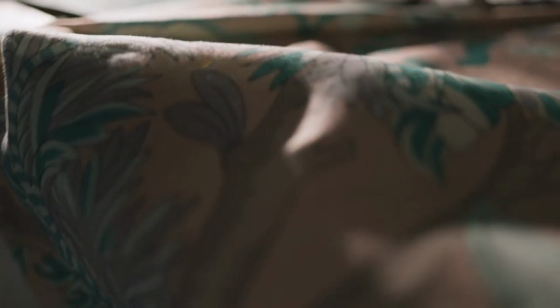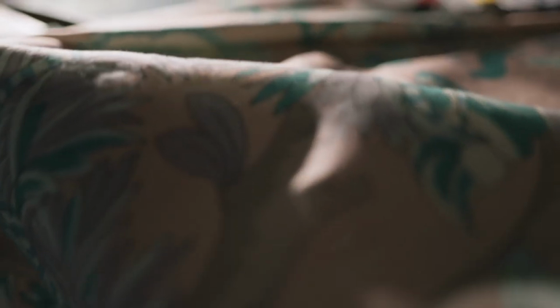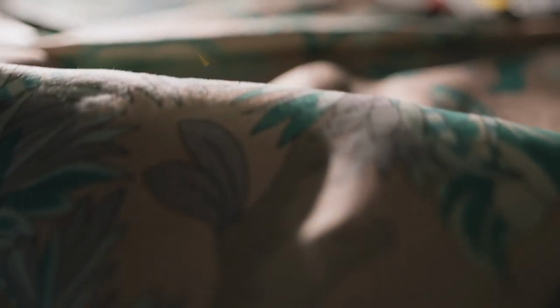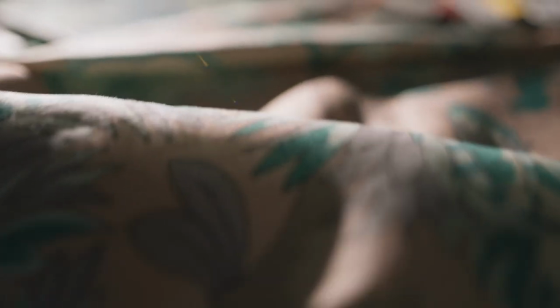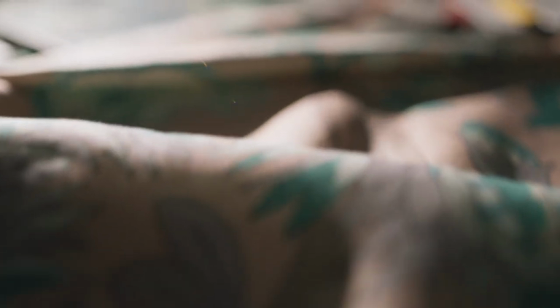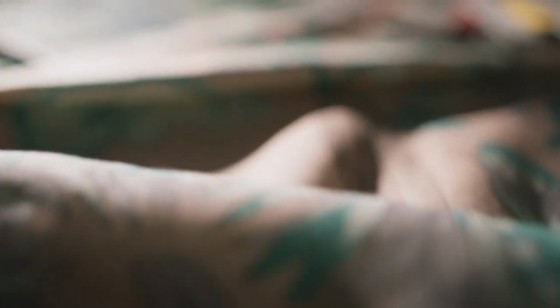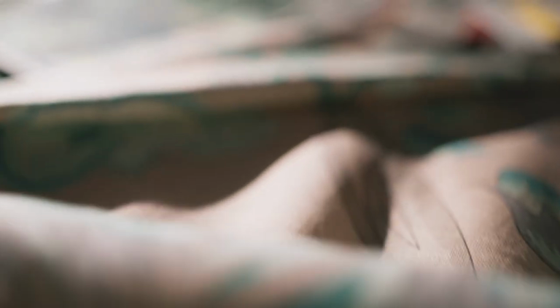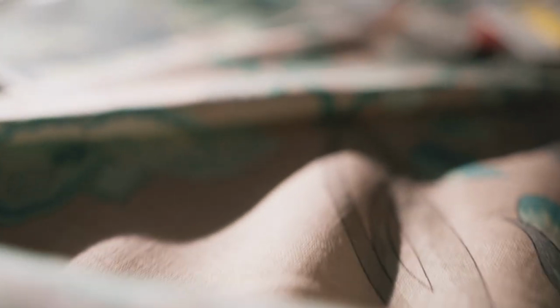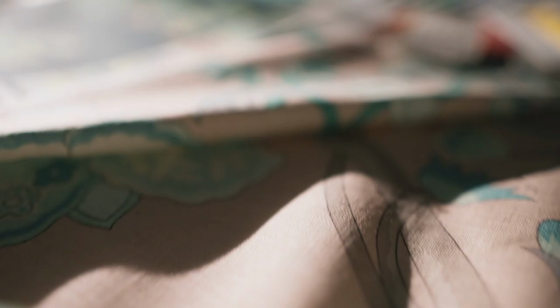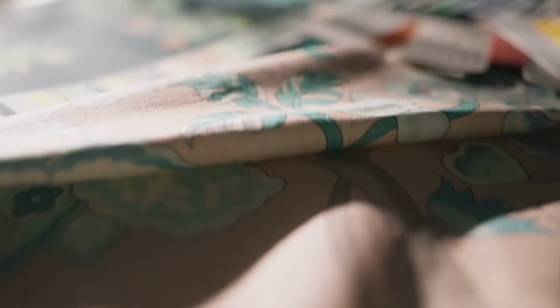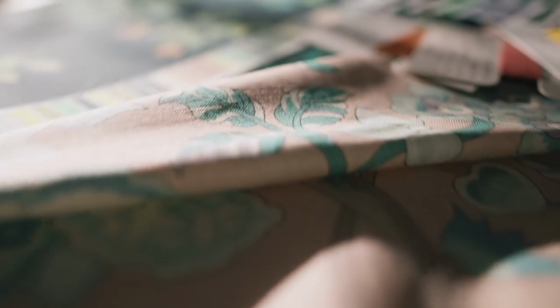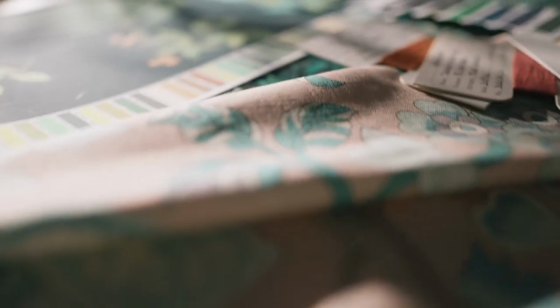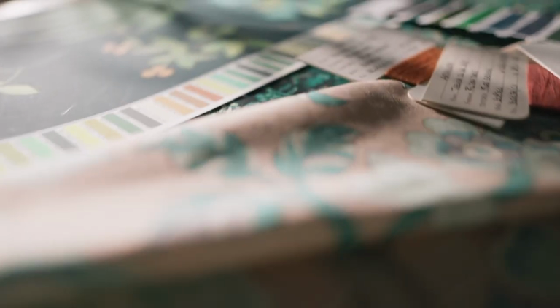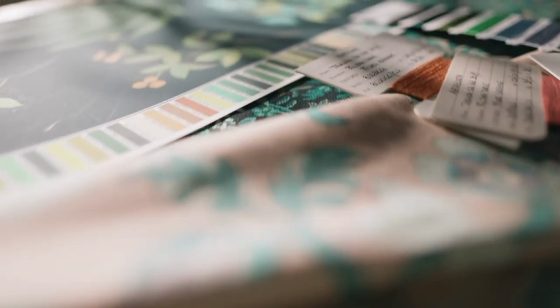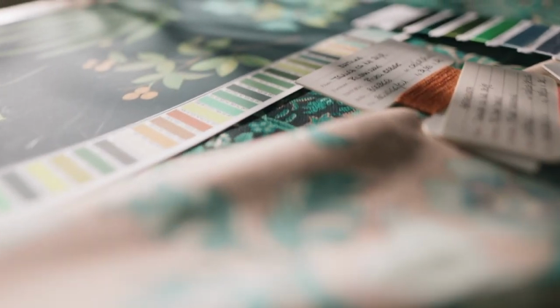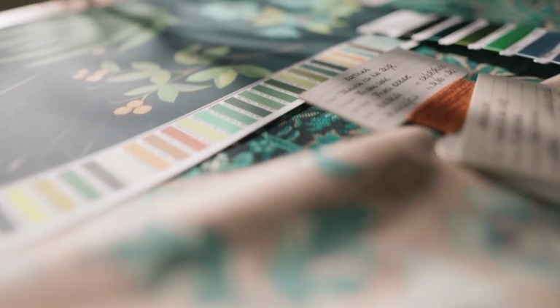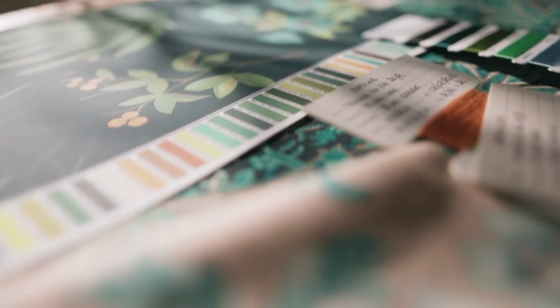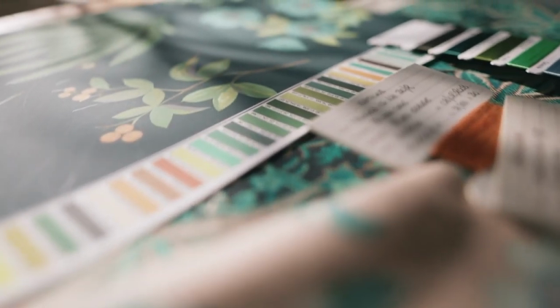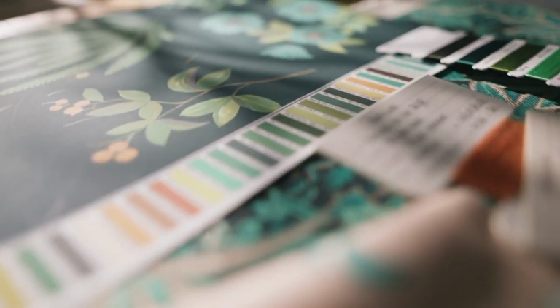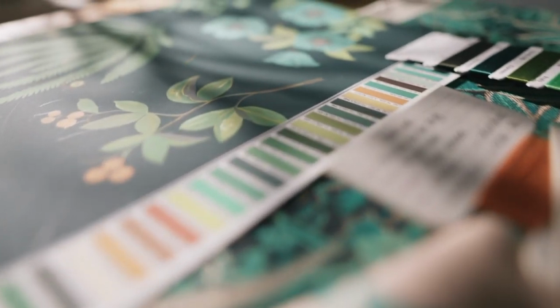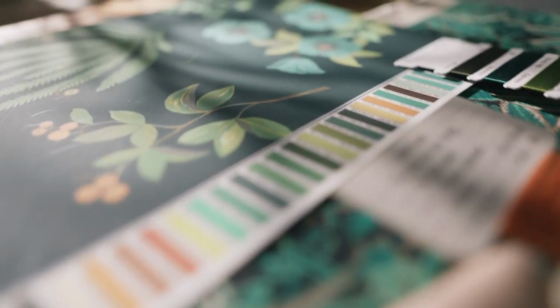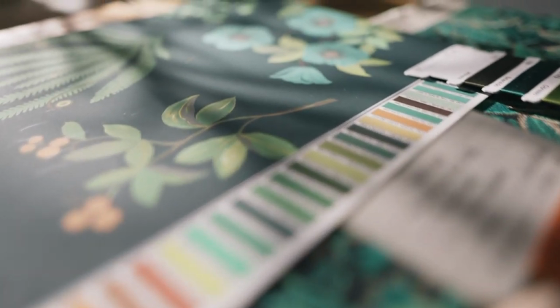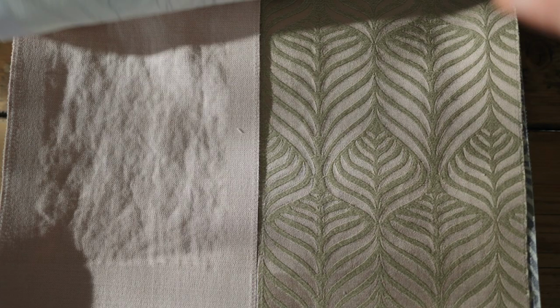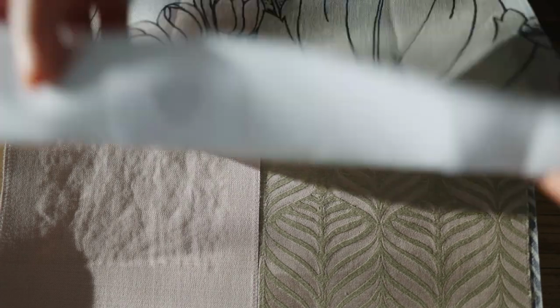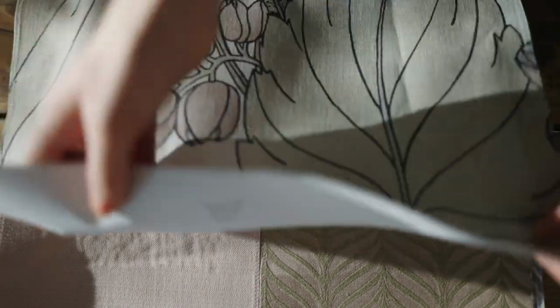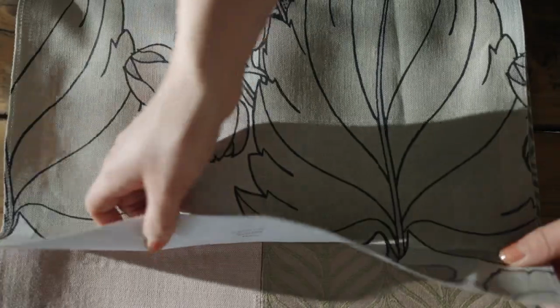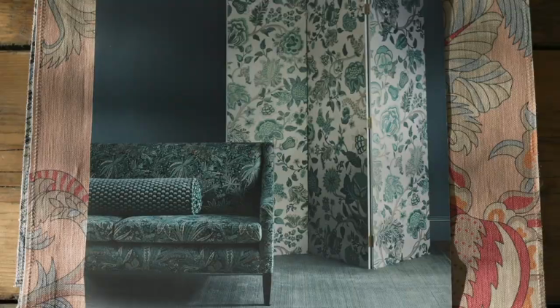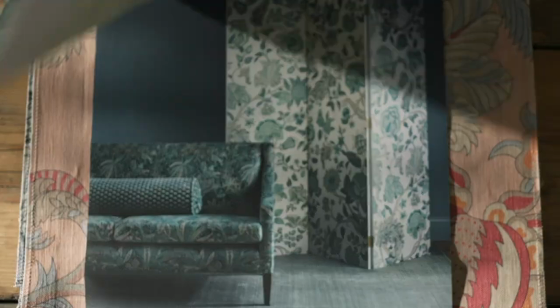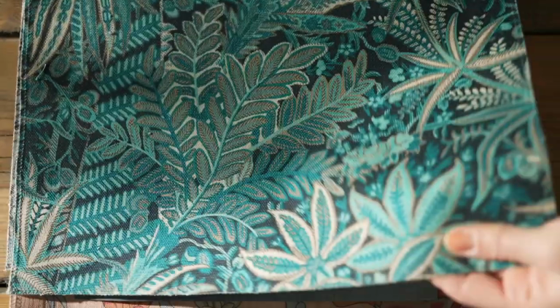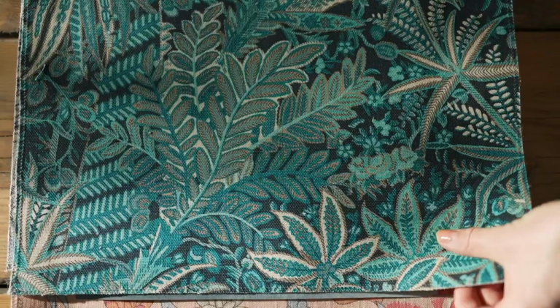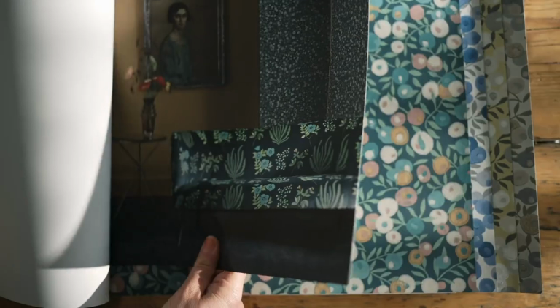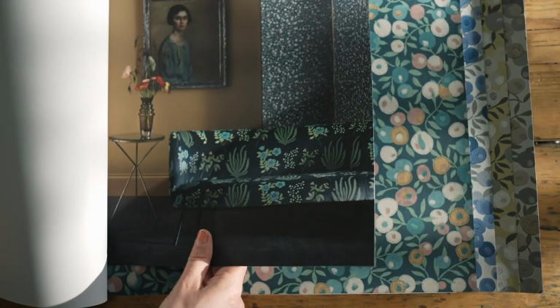The new collection brings the vibrancy of the Liberty aesthetic indoors, with three design heritage pillars as inspiration: Art Nouveau, the tree of life, and Floribunda.